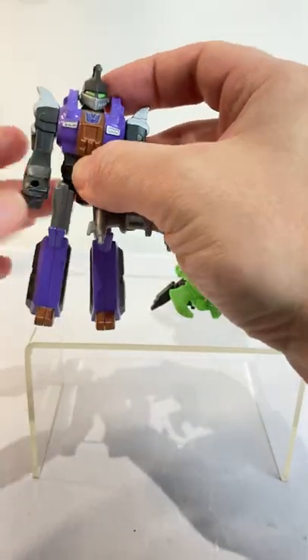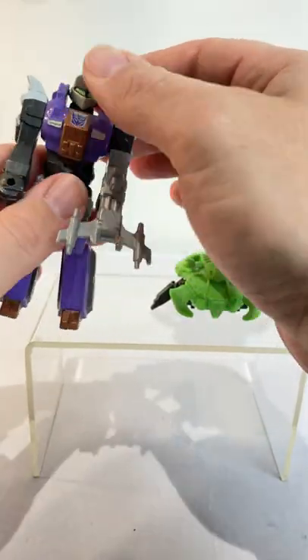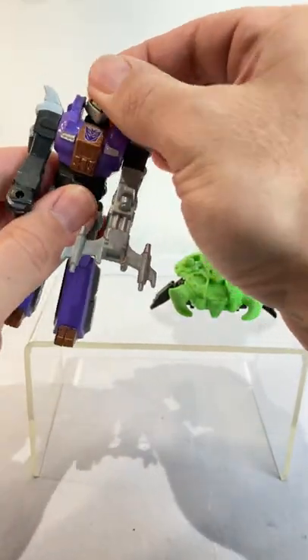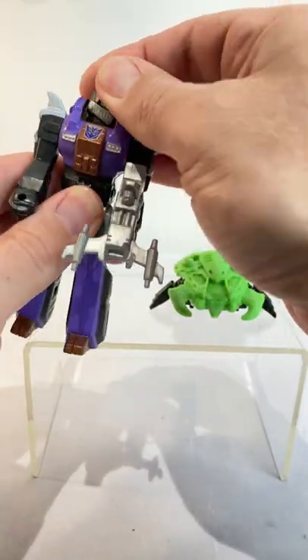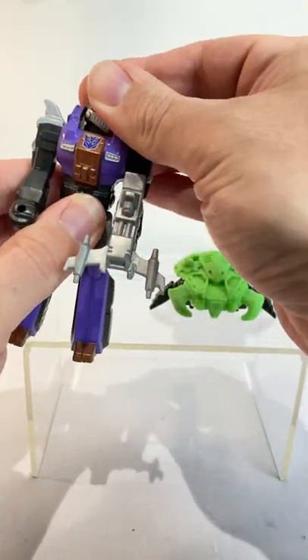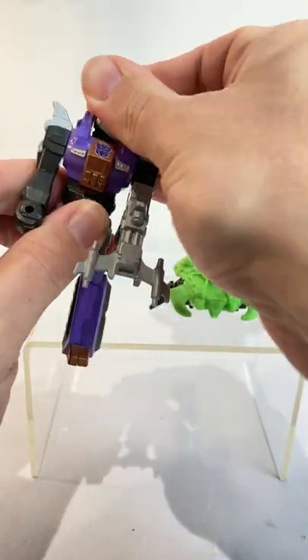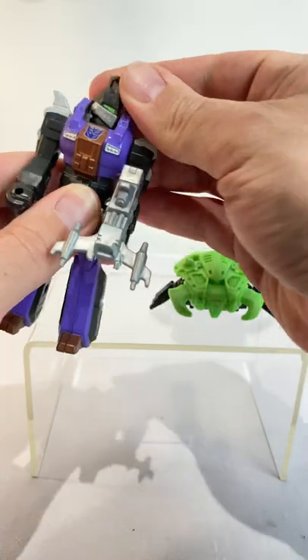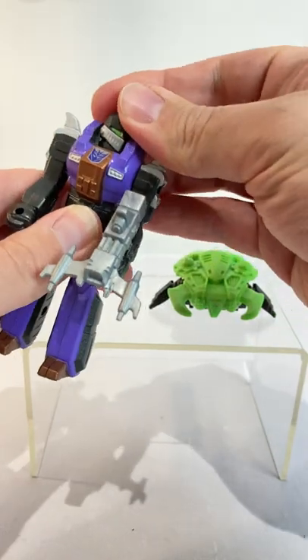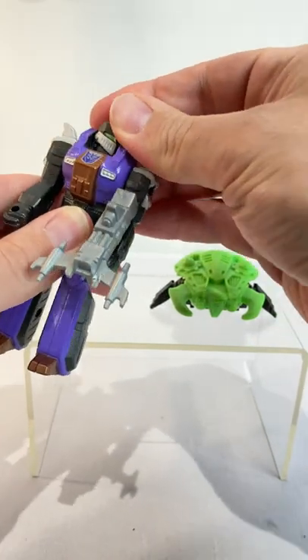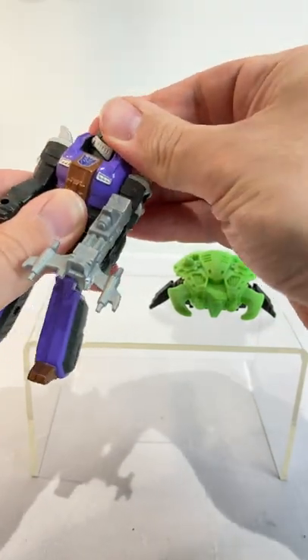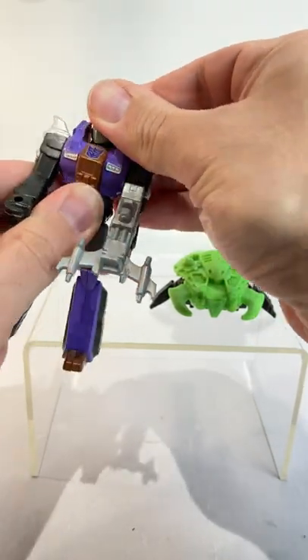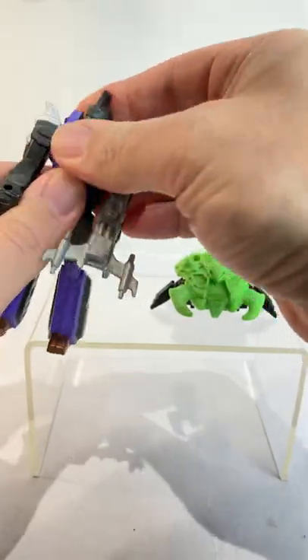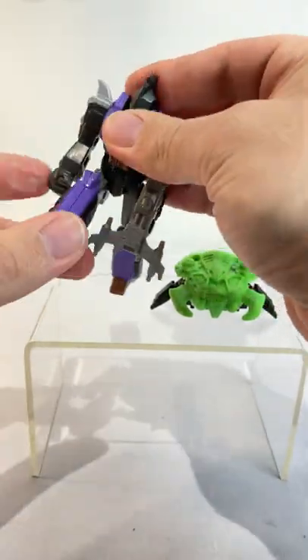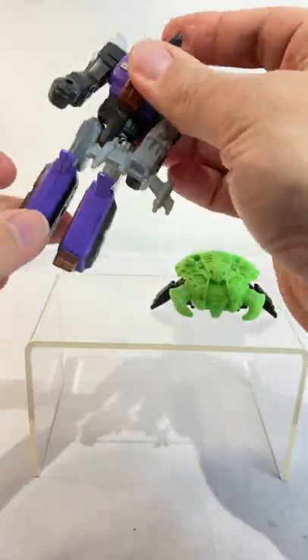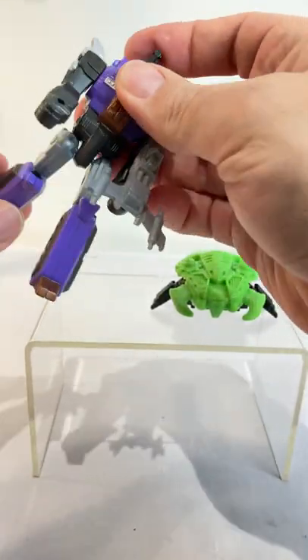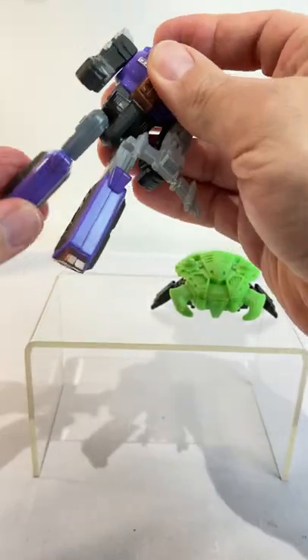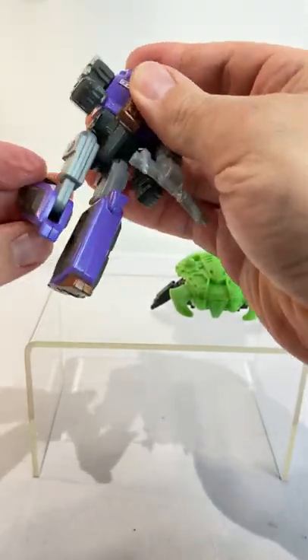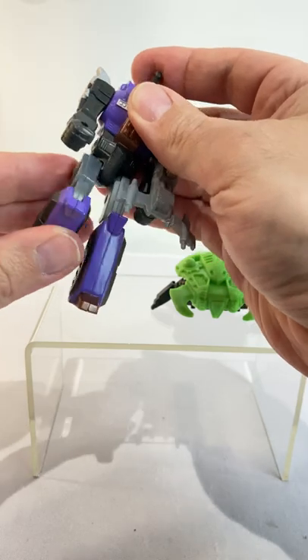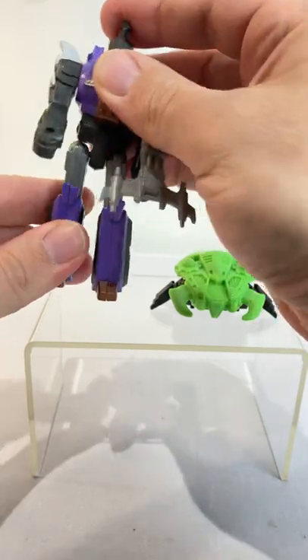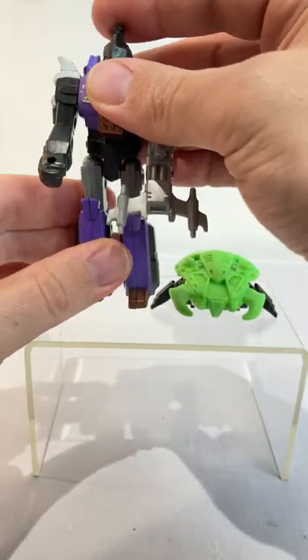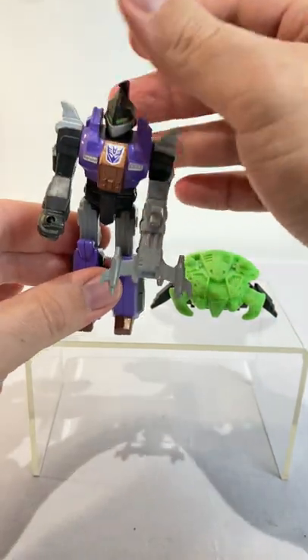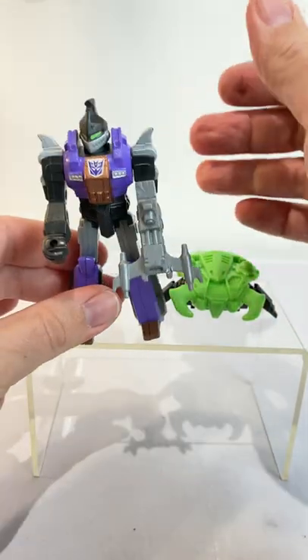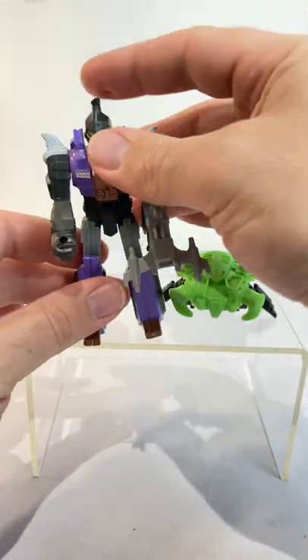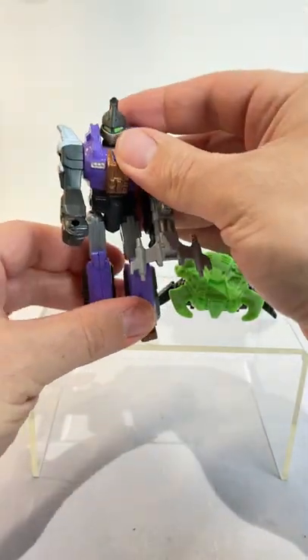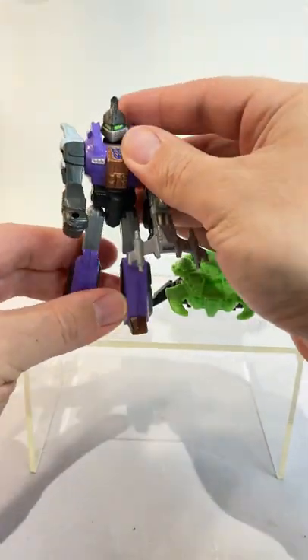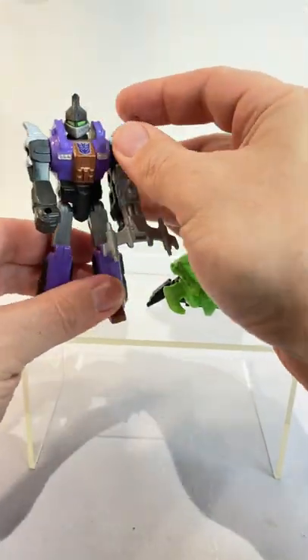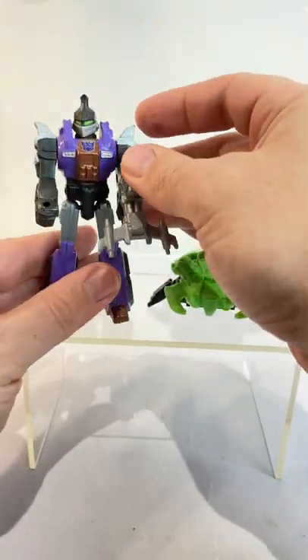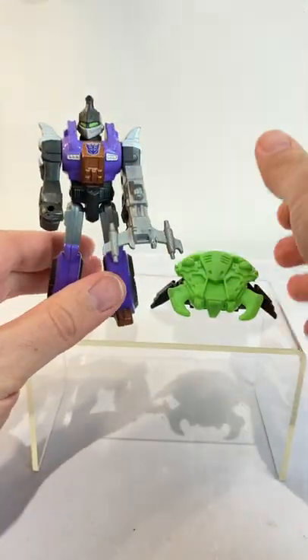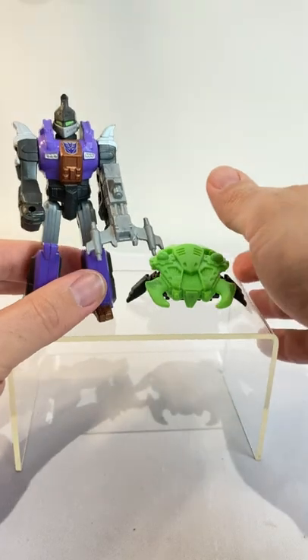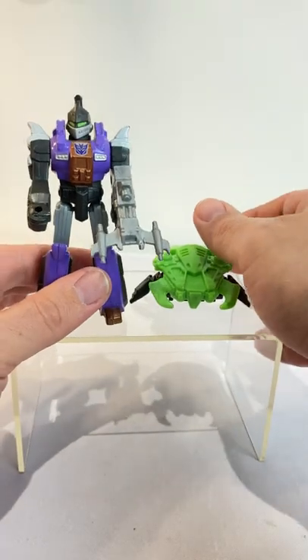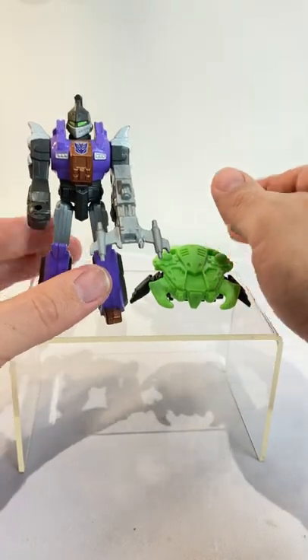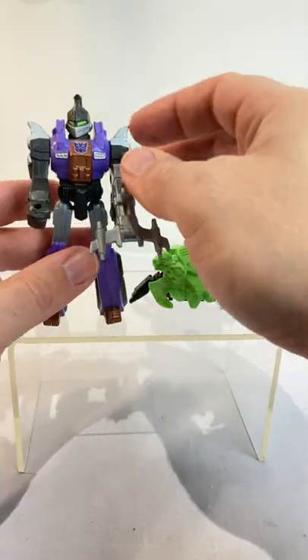The arms move around here, the head moves from side to side, and the legs move forward and back, and the knees bend. So you get a decent amount of articulation, as well as a great paint scheme on this figure.